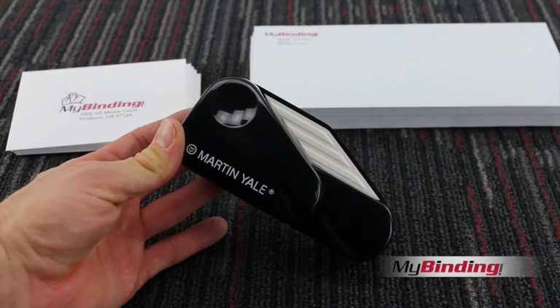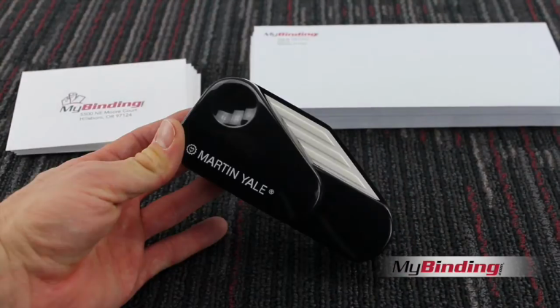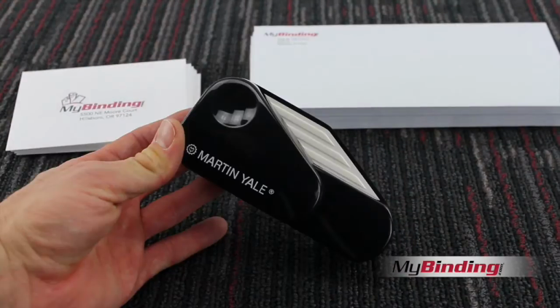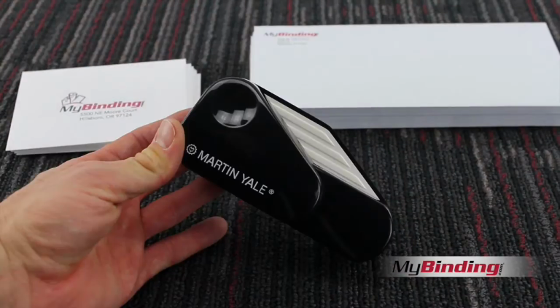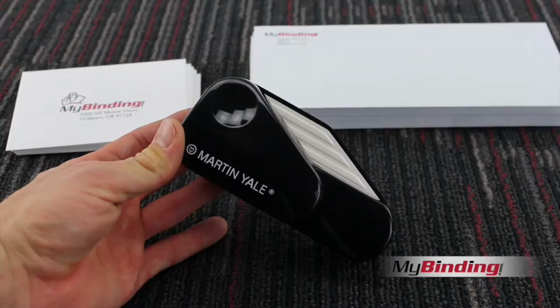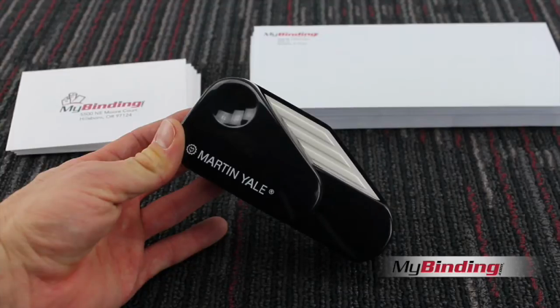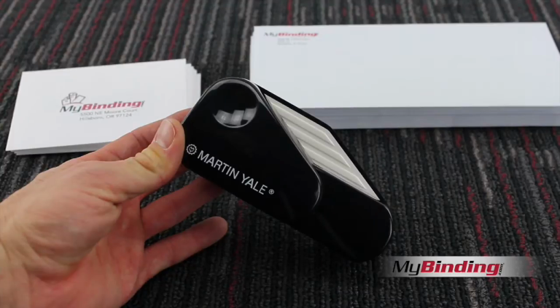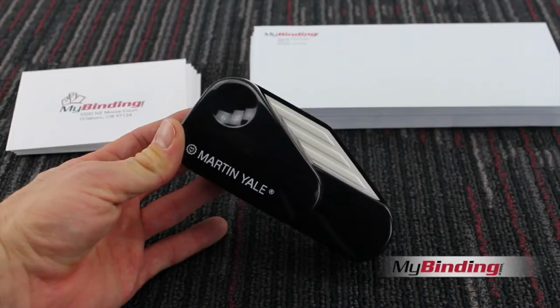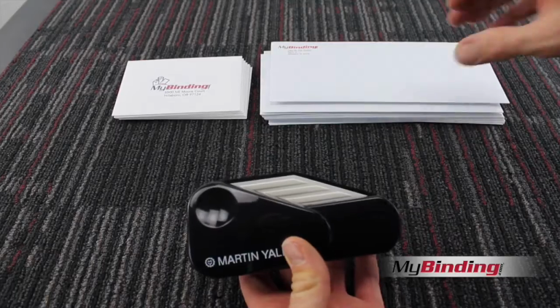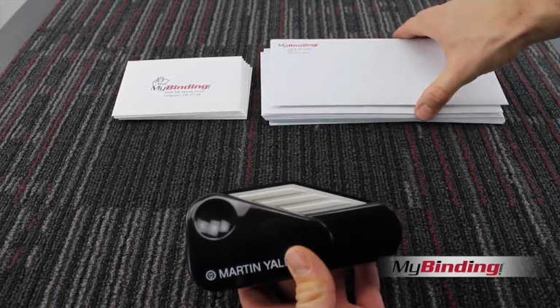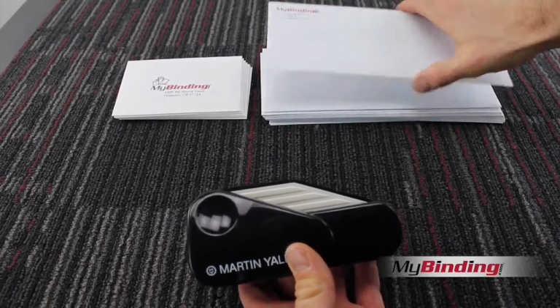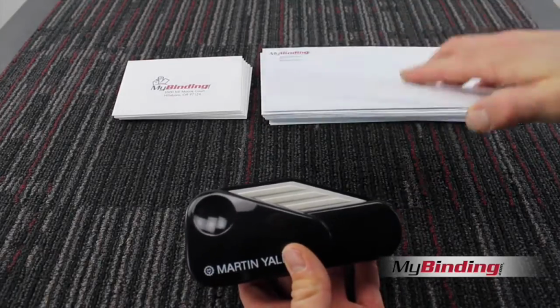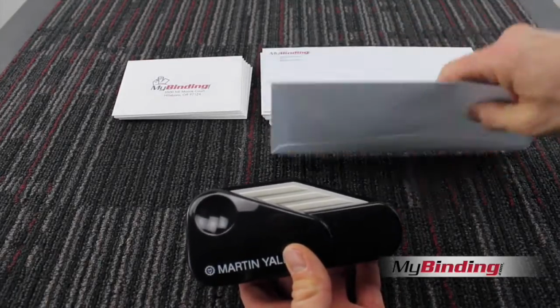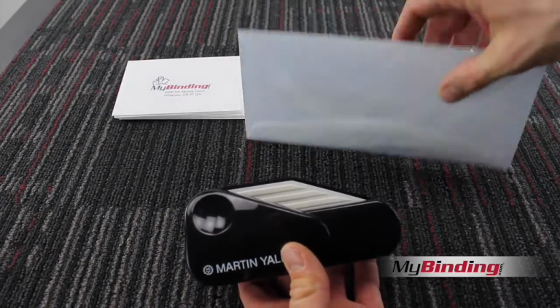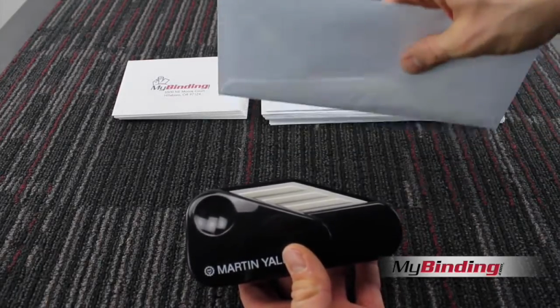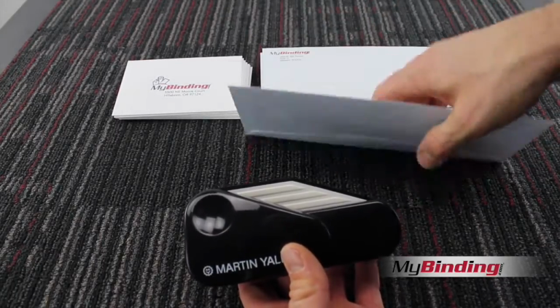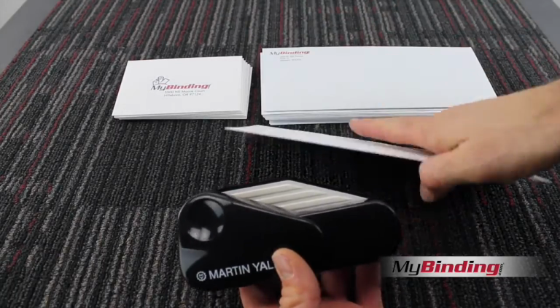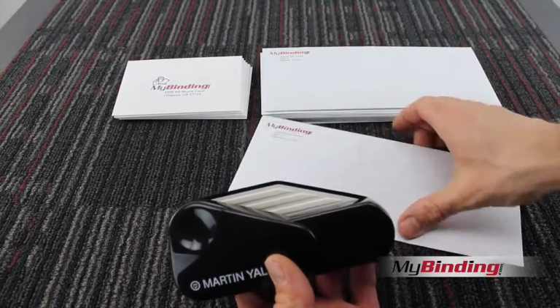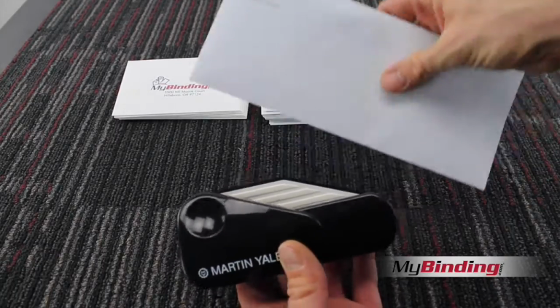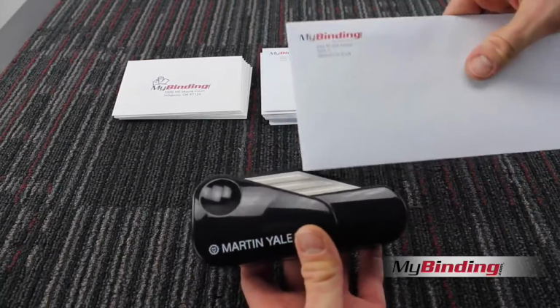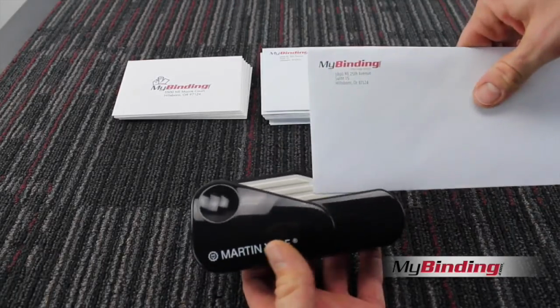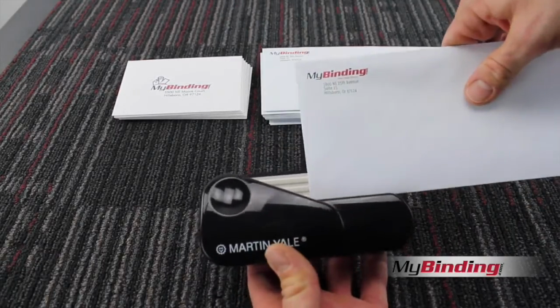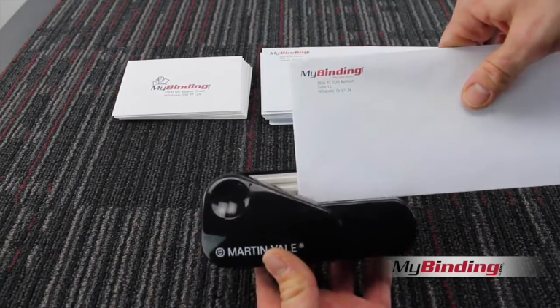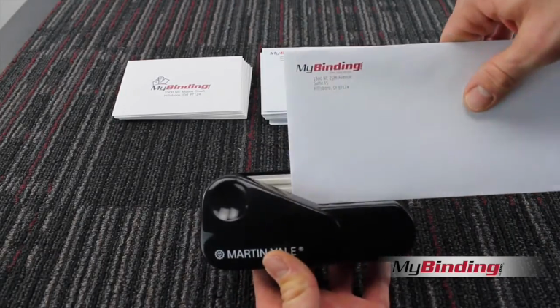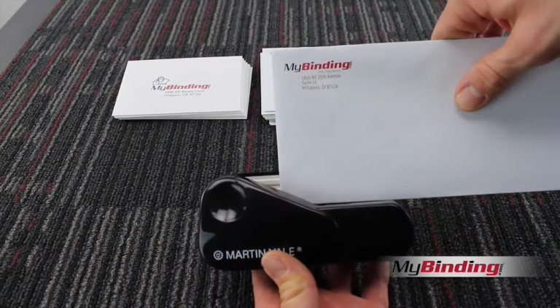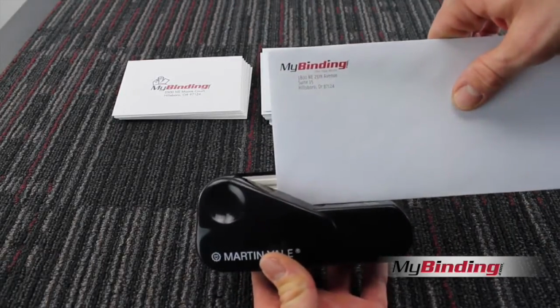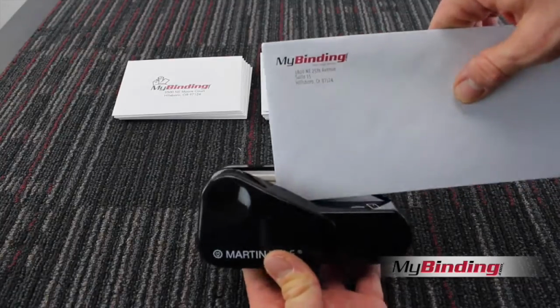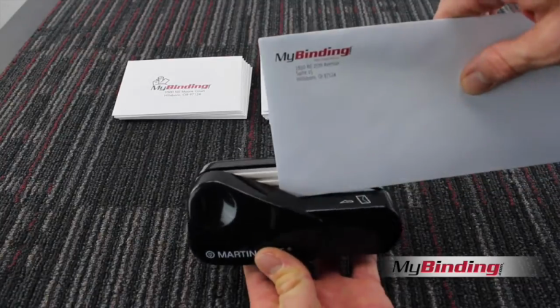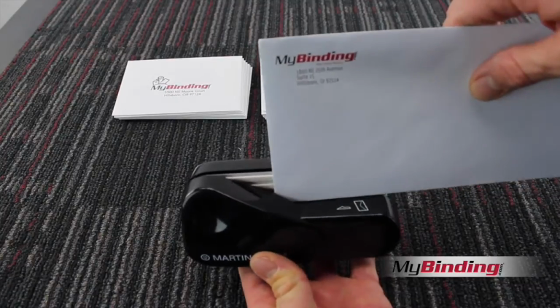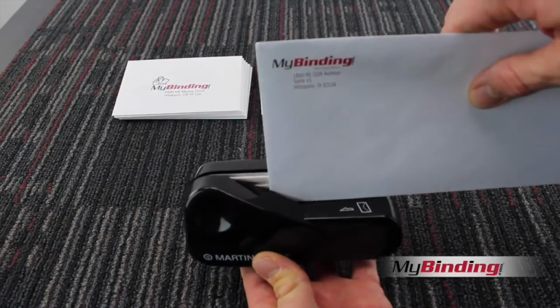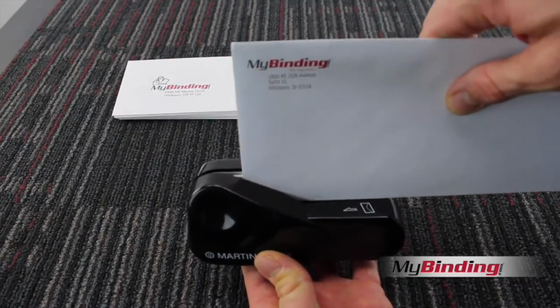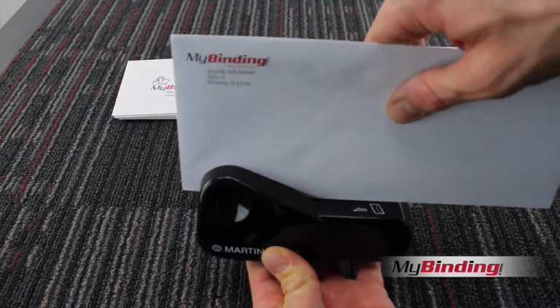Few things in the office are as annoying or tedious as opening envelopes. This bad boy just might bring you some relief. Check it out.